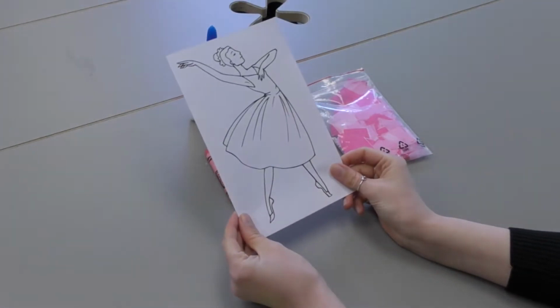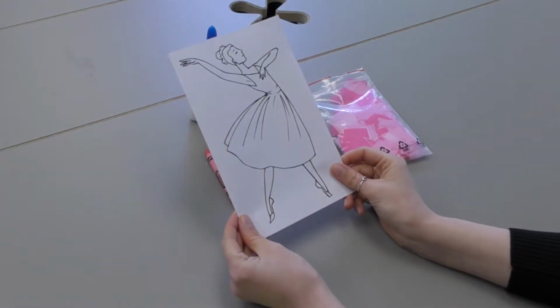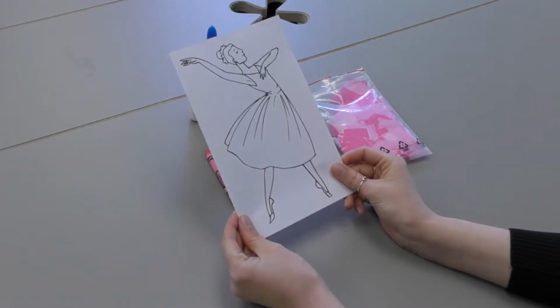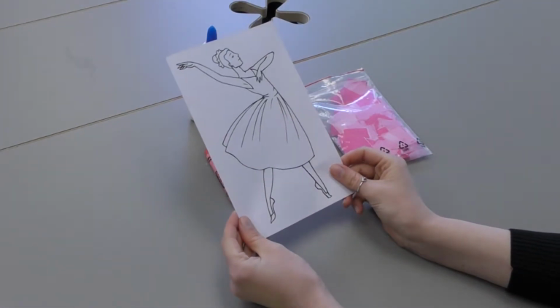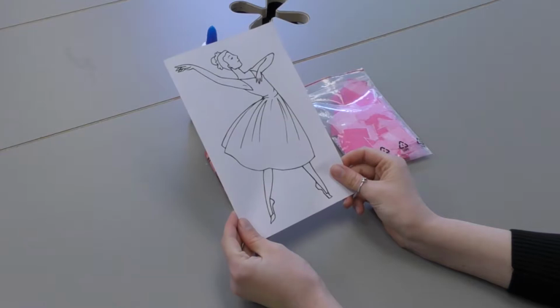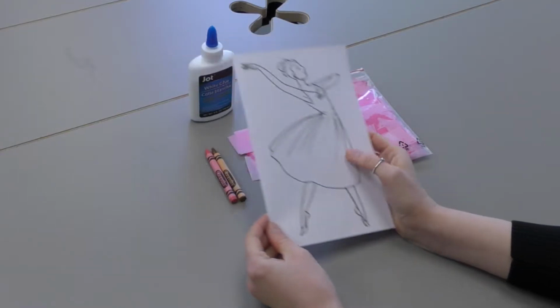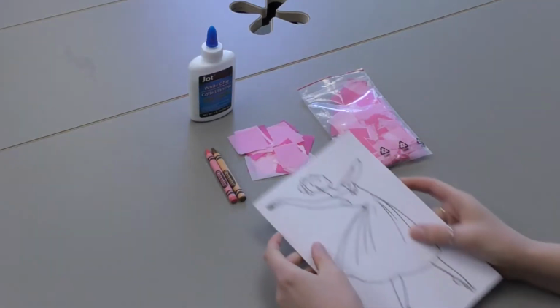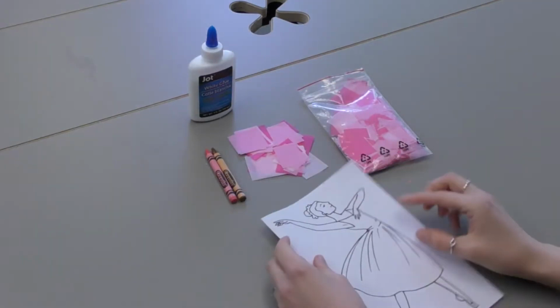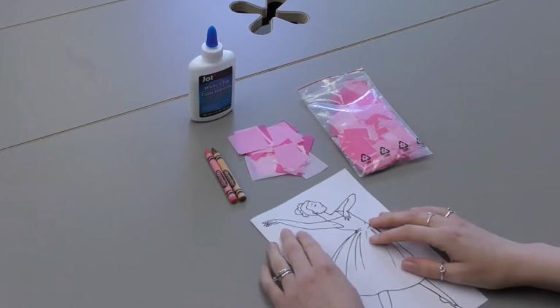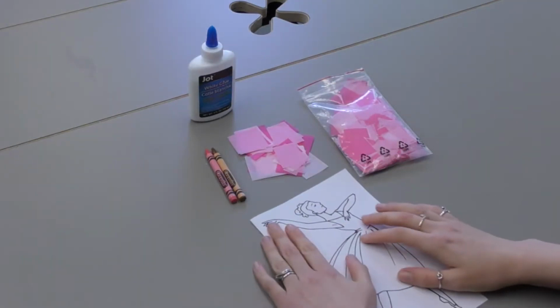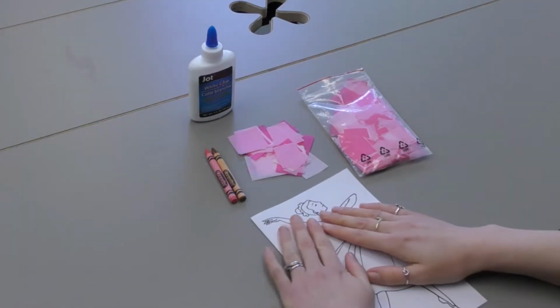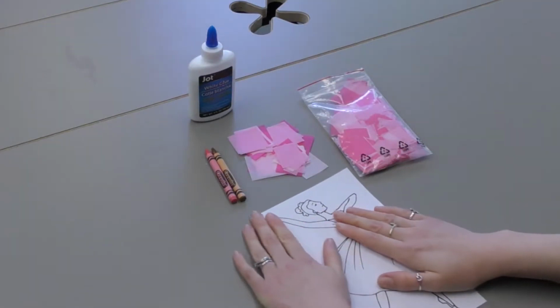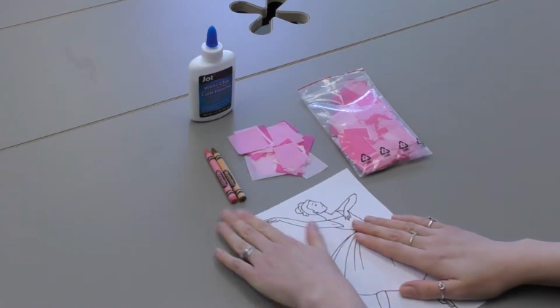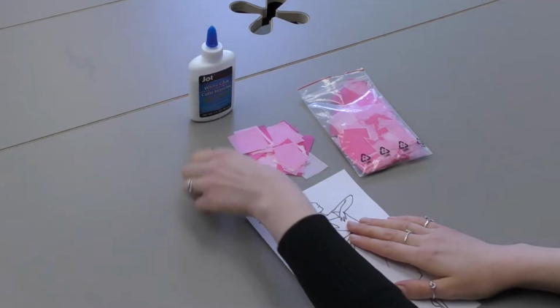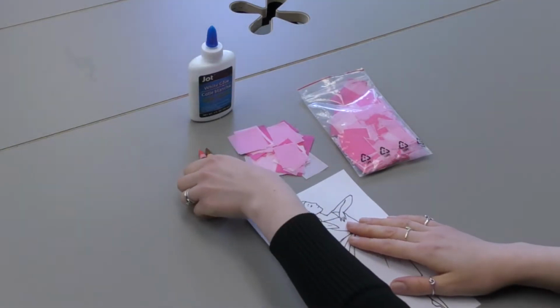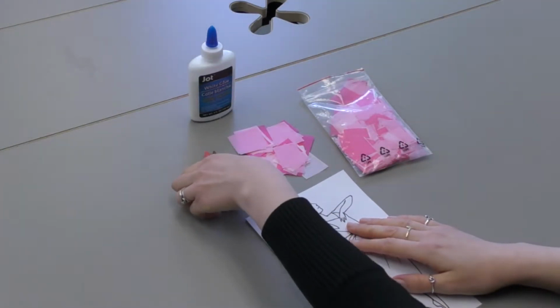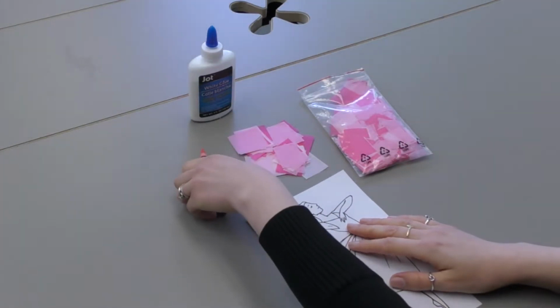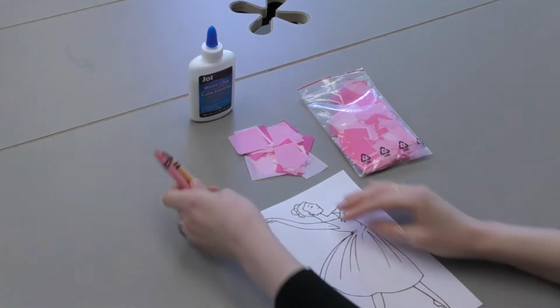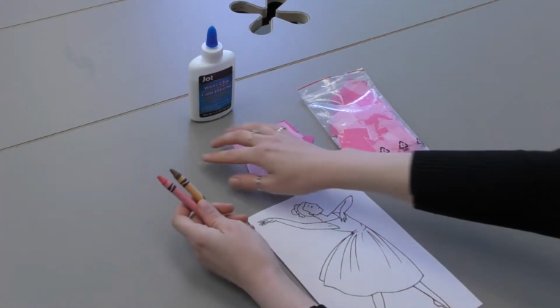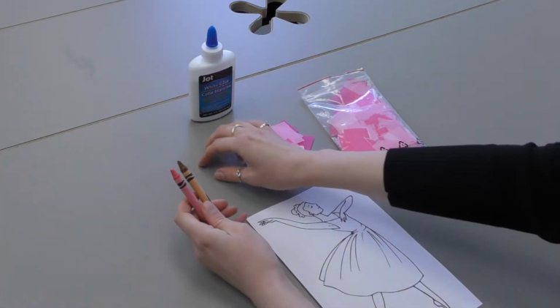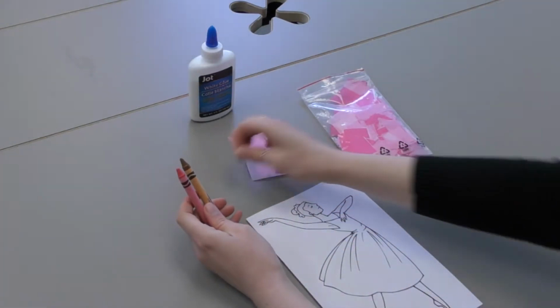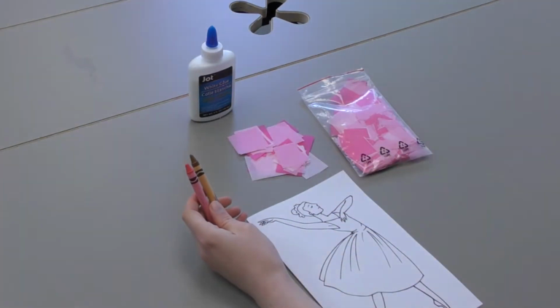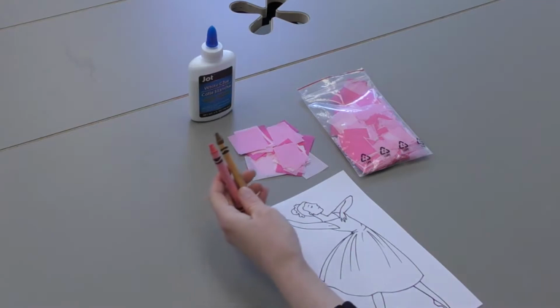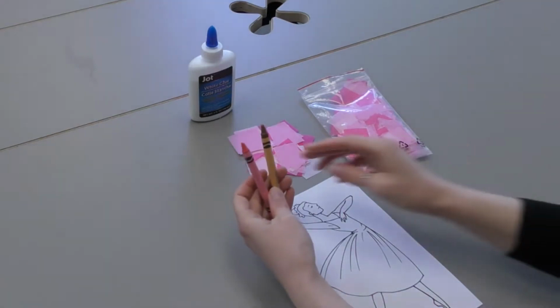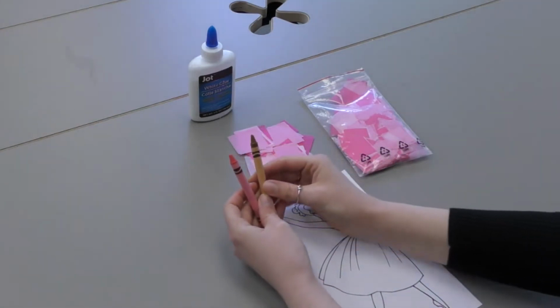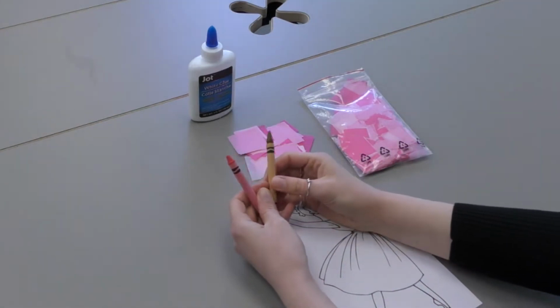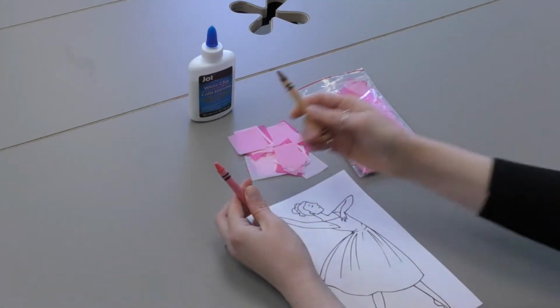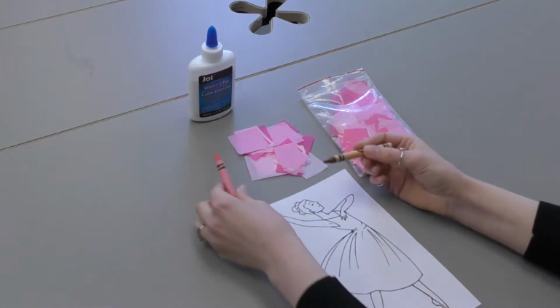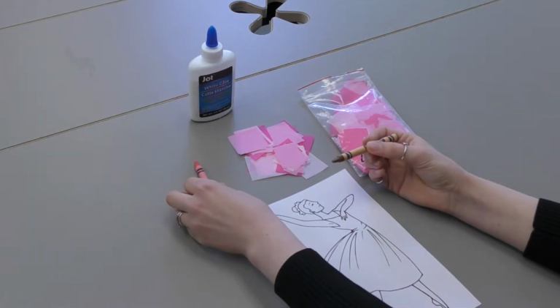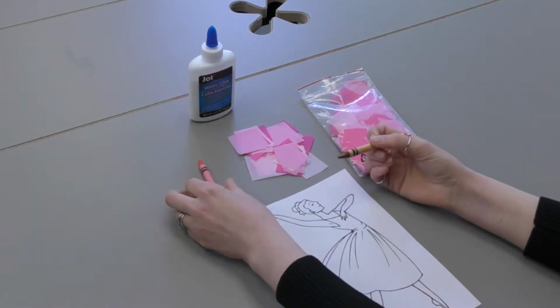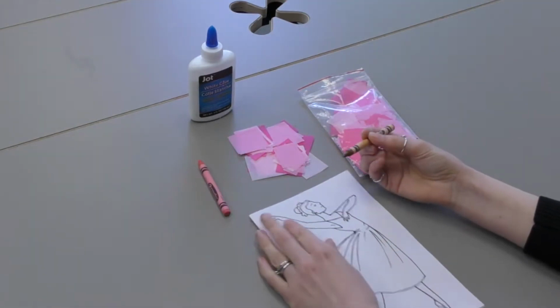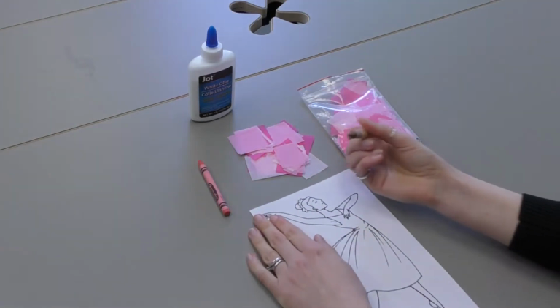On this side I have a ballerina, and all you're gonna do is you're gonna need some crayons, markers, colored pencils, whatever you have at home, and I'm just gonna start to color her.